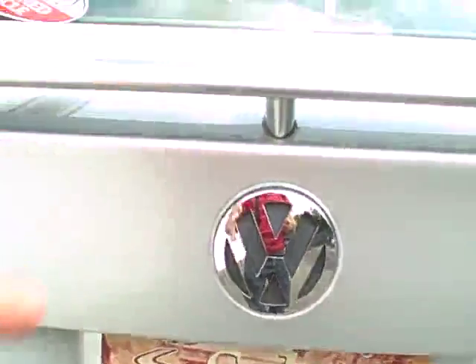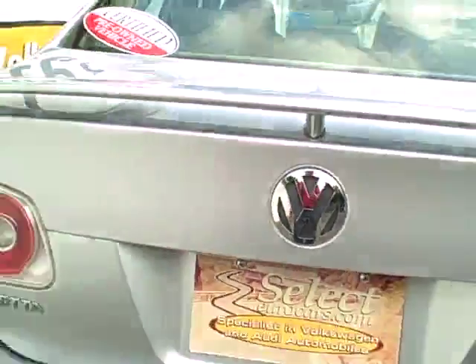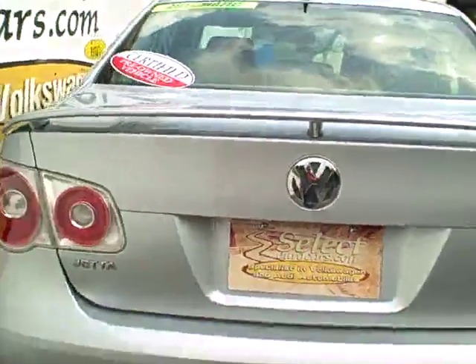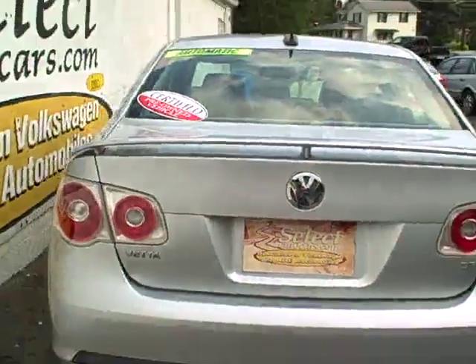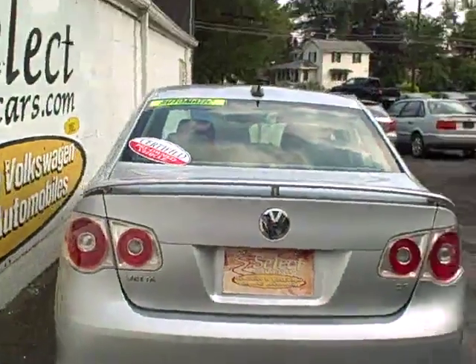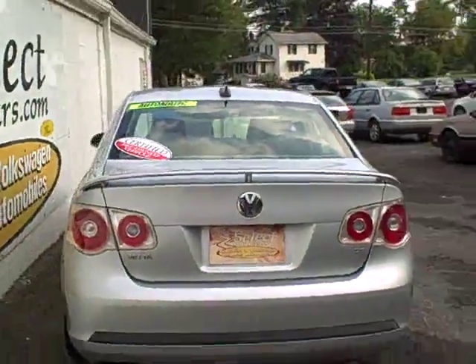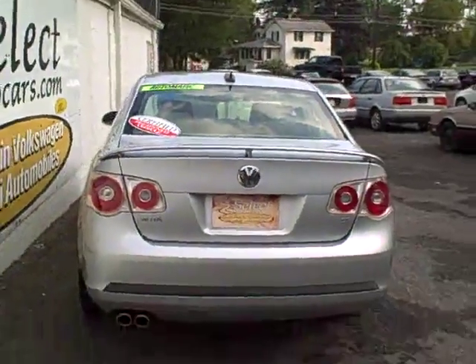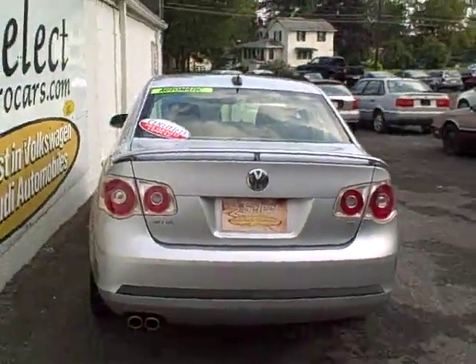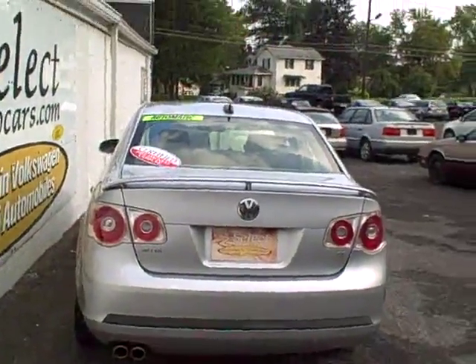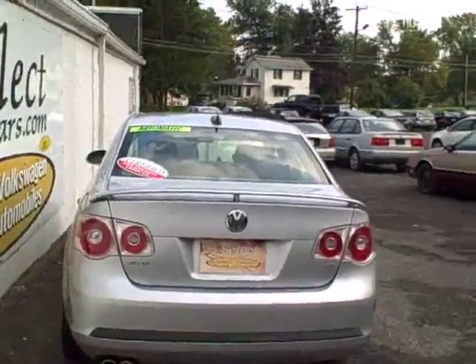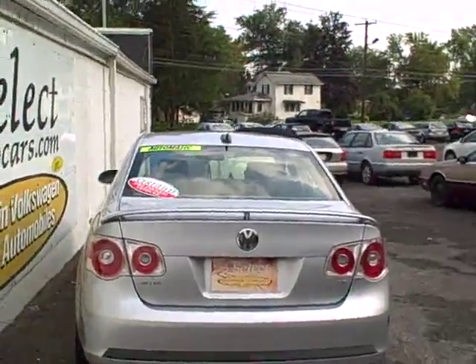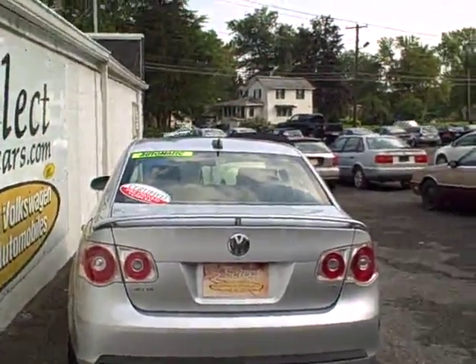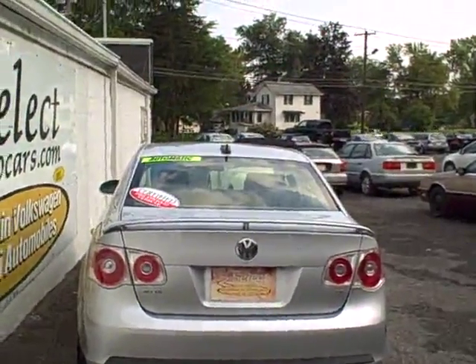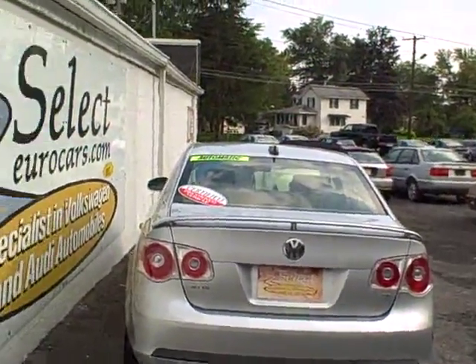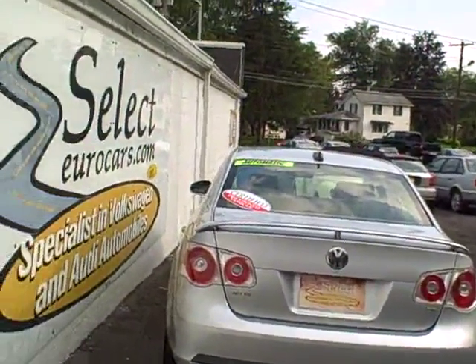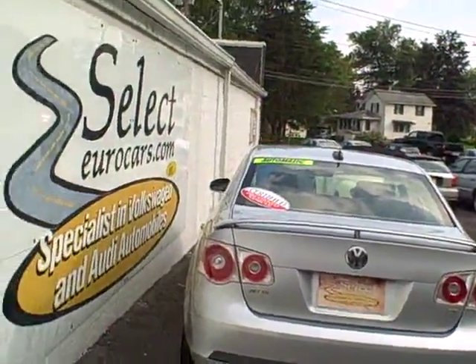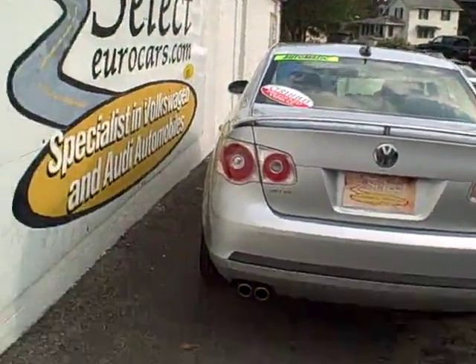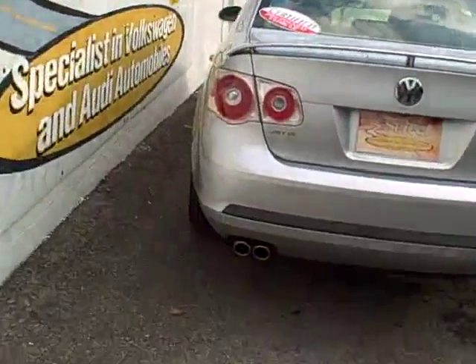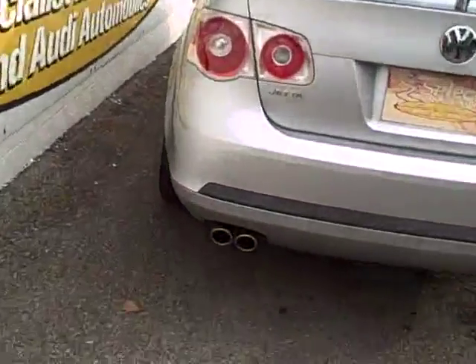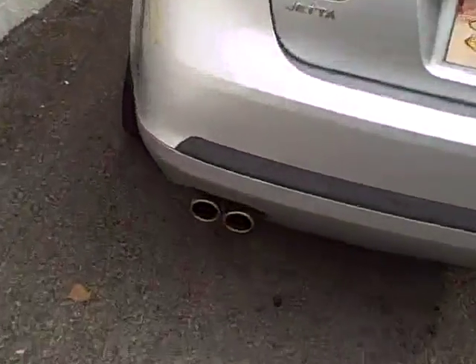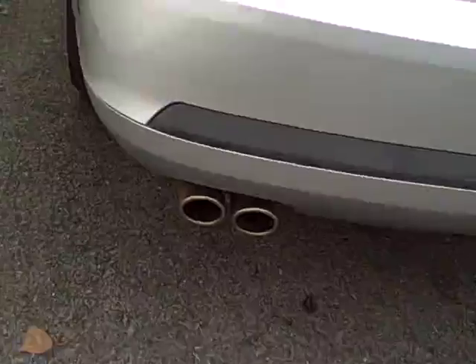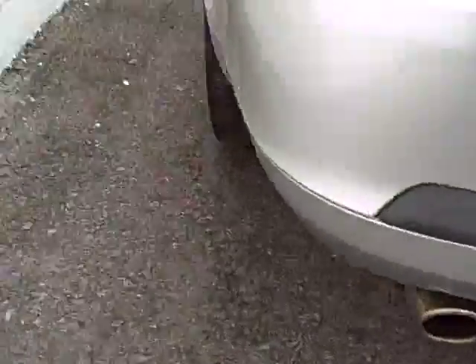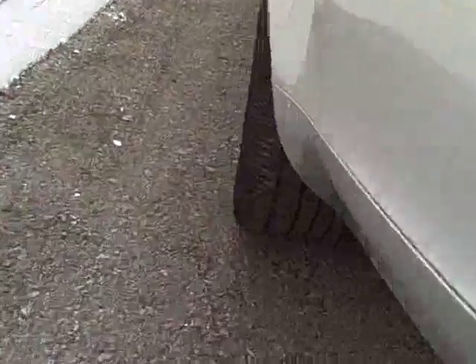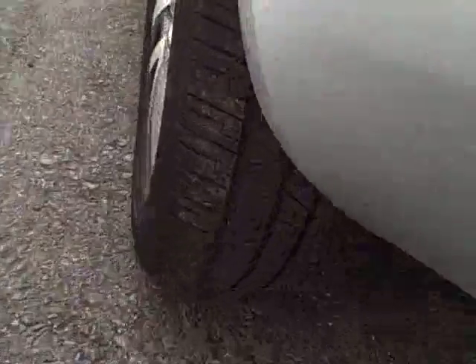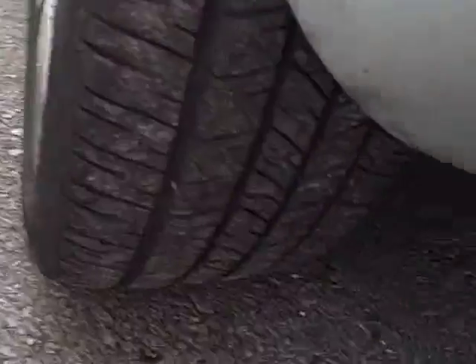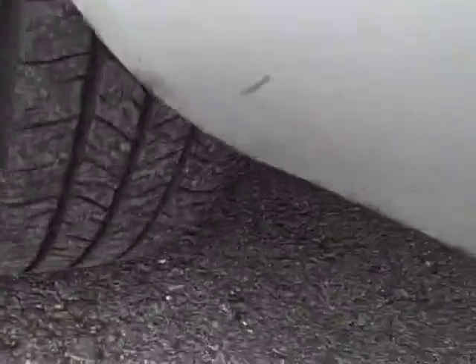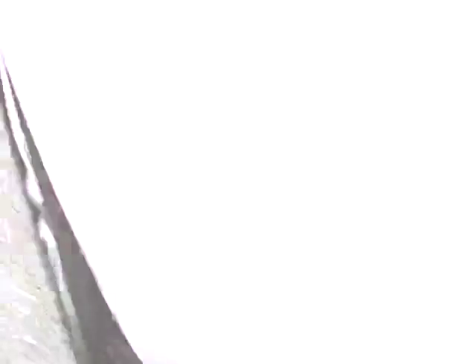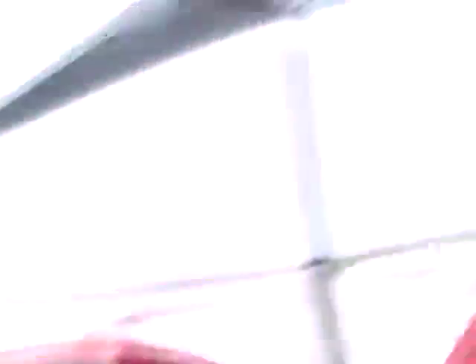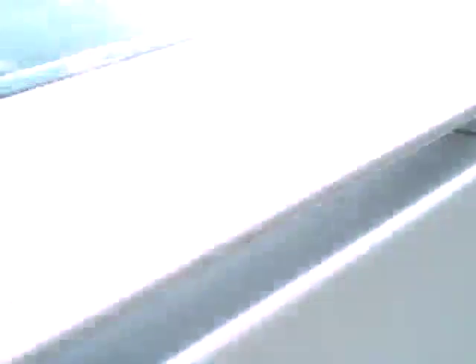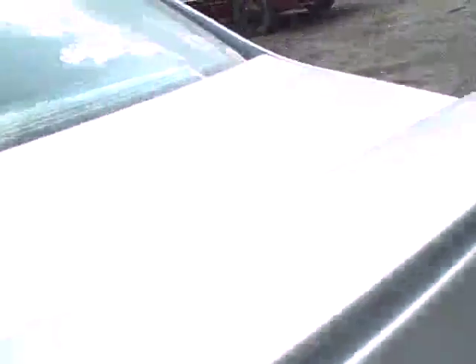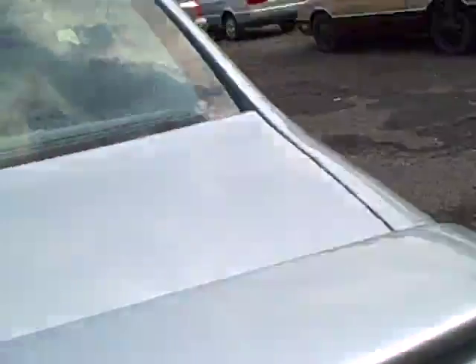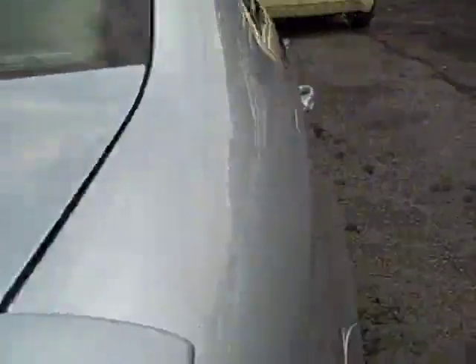Even nicer, perhaps, are these minor accents on the taillight — the rear spoiler, the Euro taillights, the twin tailpipe exhaust. Great rubber on those tires.